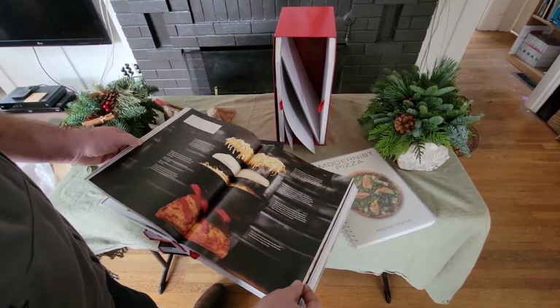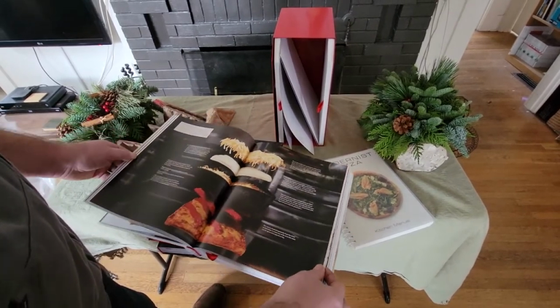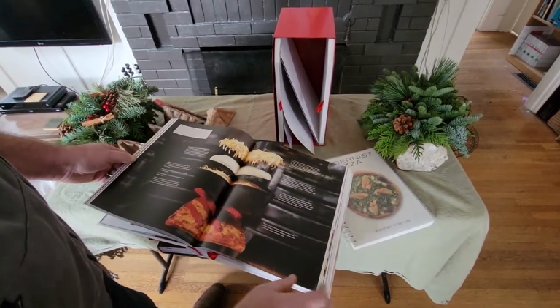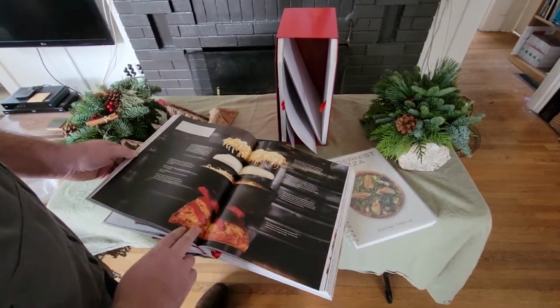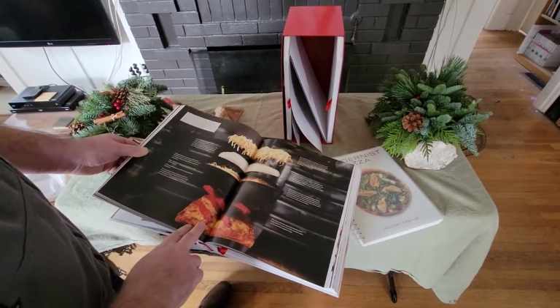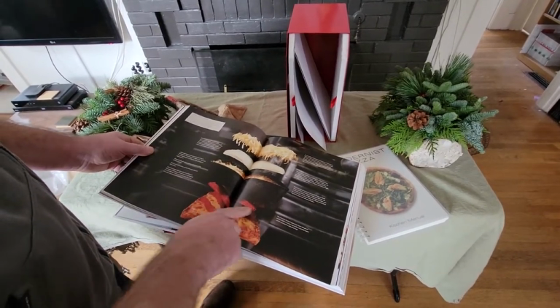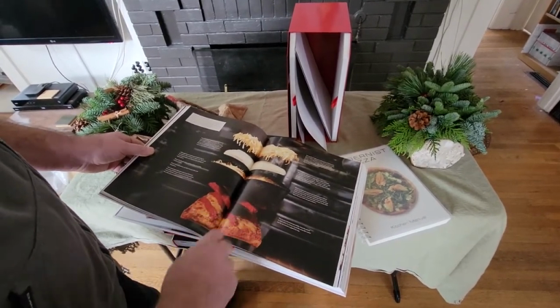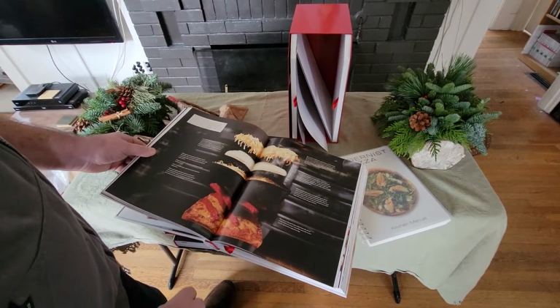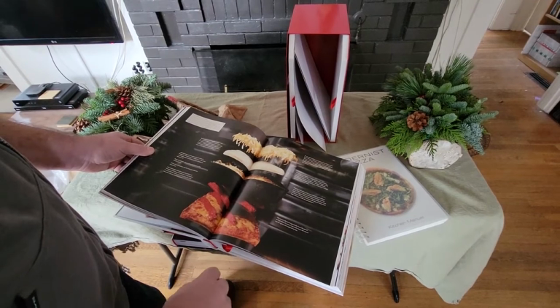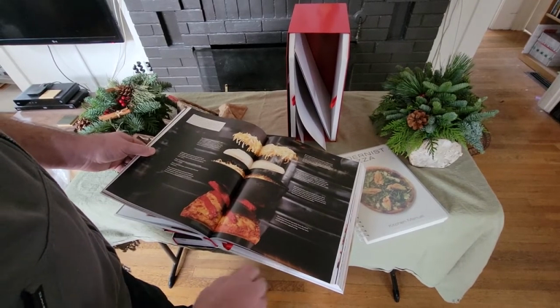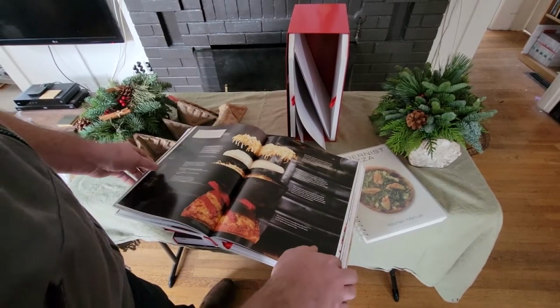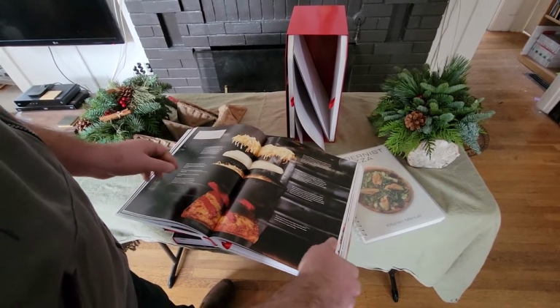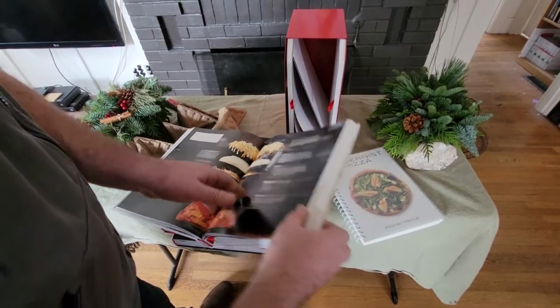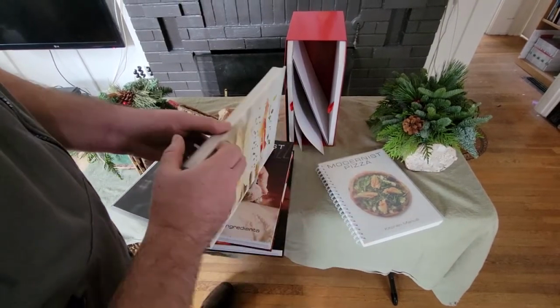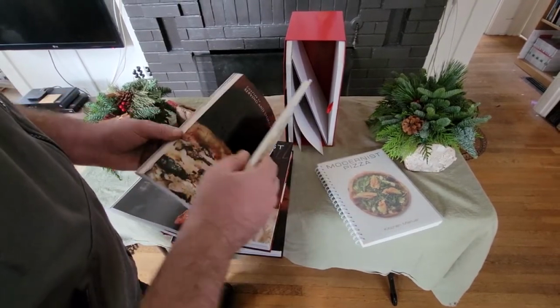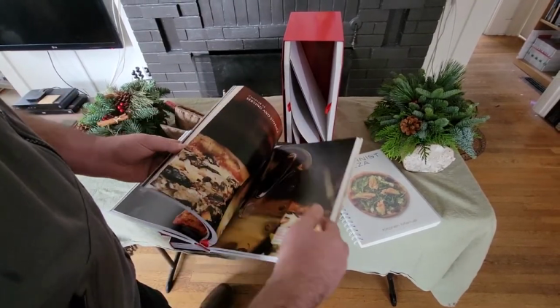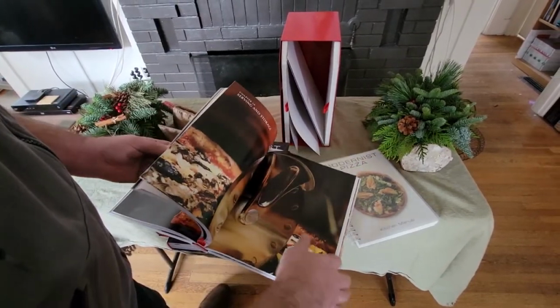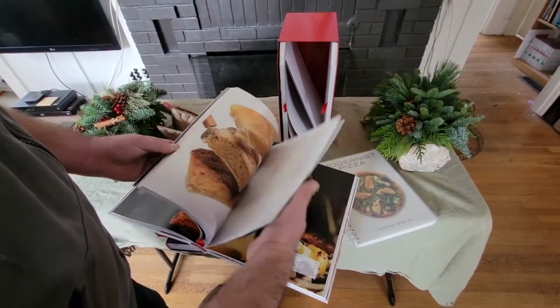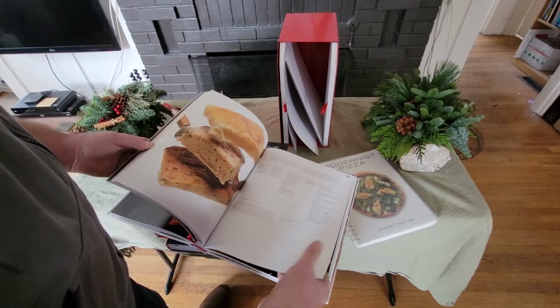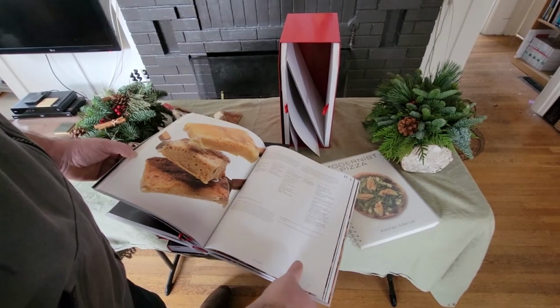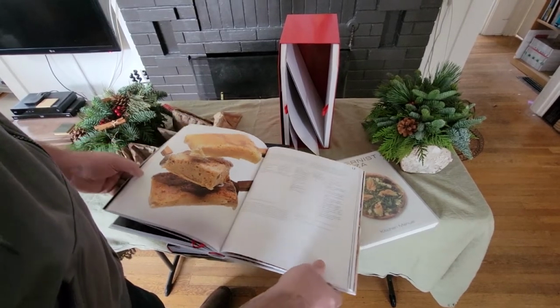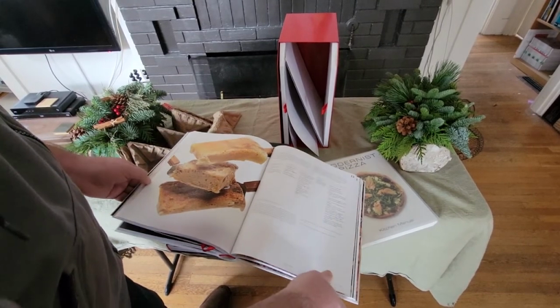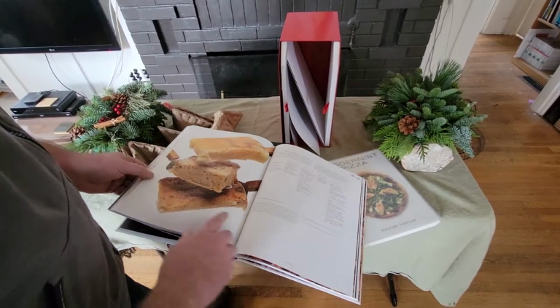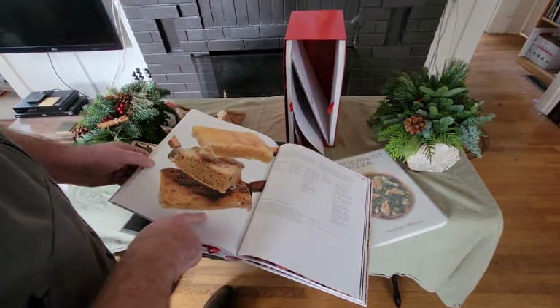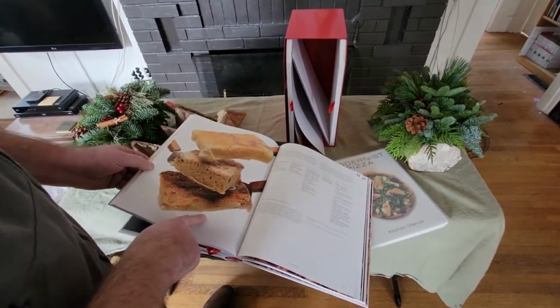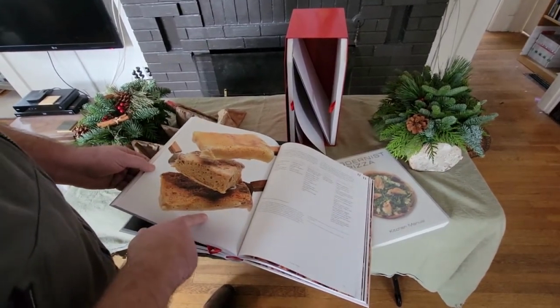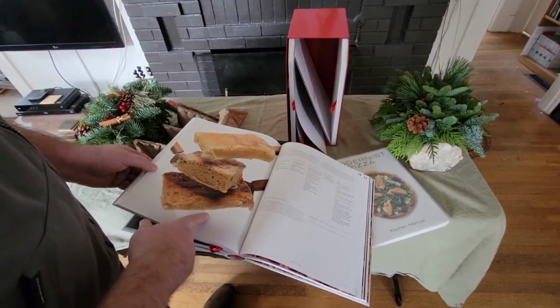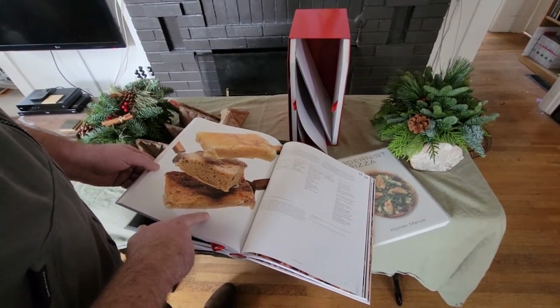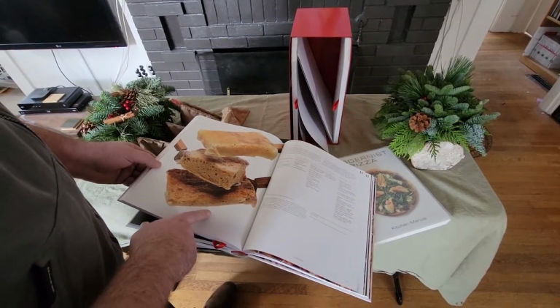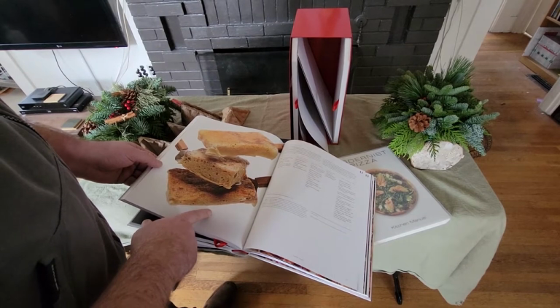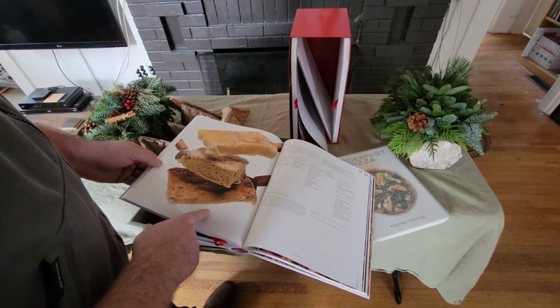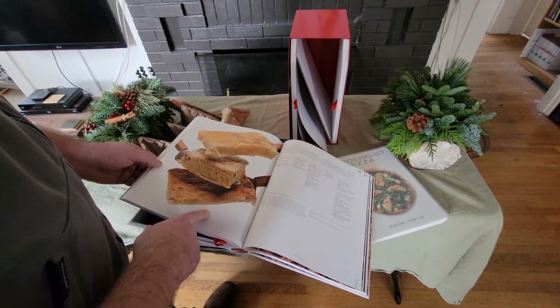This is my favorite at the moment — it's Detroit-style. I'll be making this later this week. Here's the Frico slice. Not practical by any measure, but it's kind of a fun experiment.